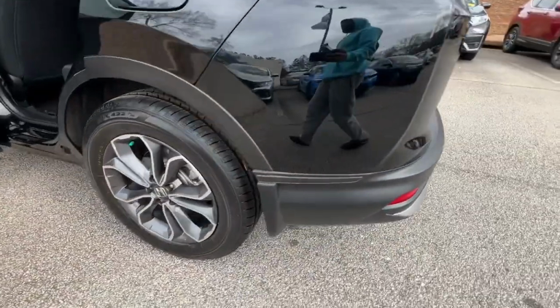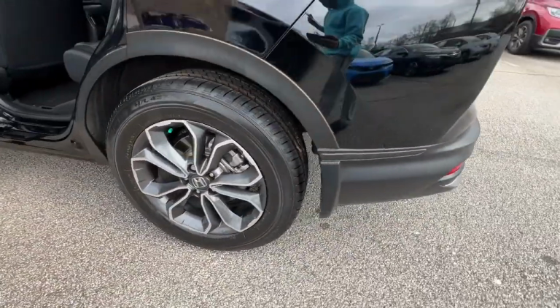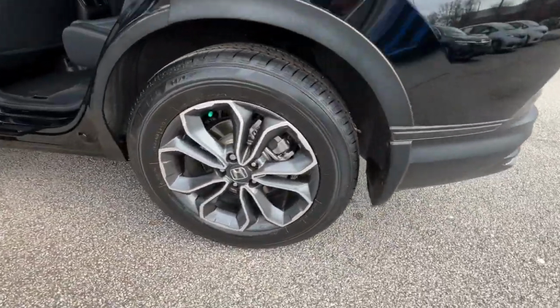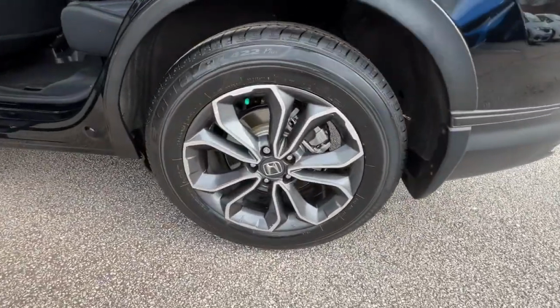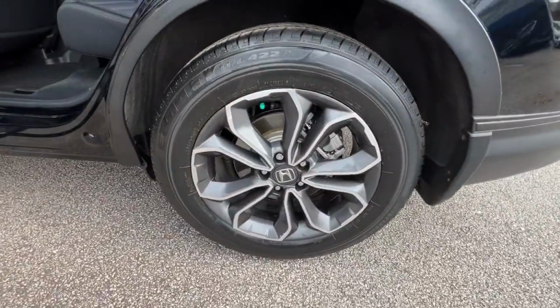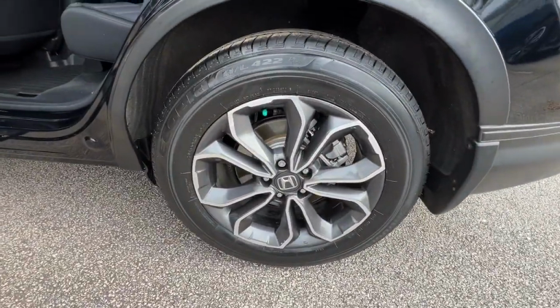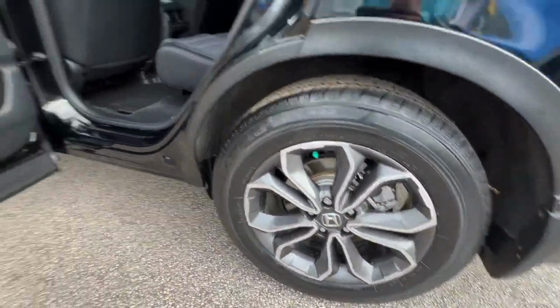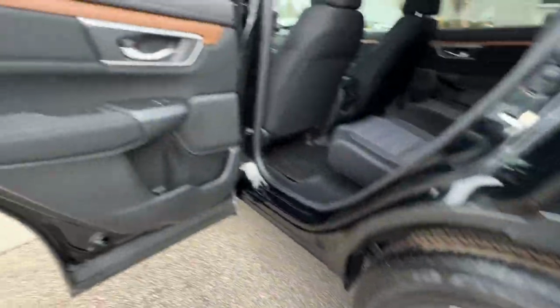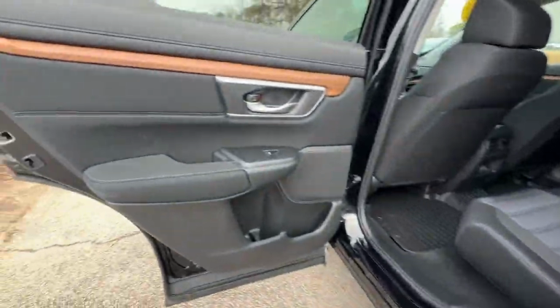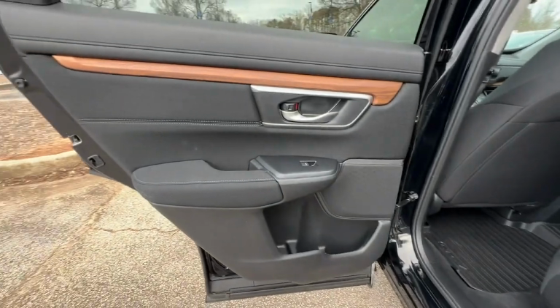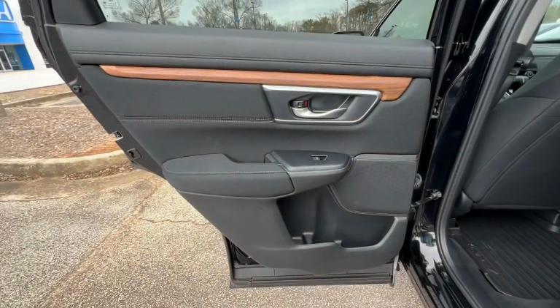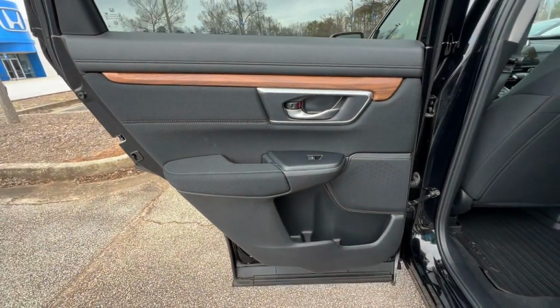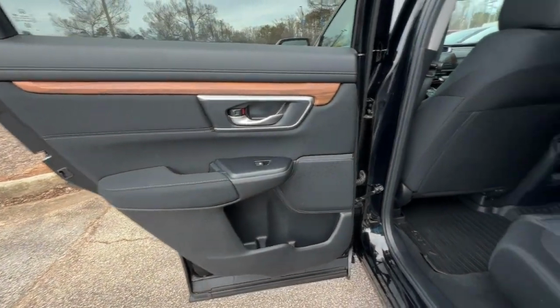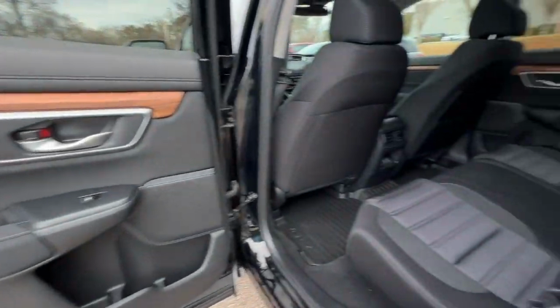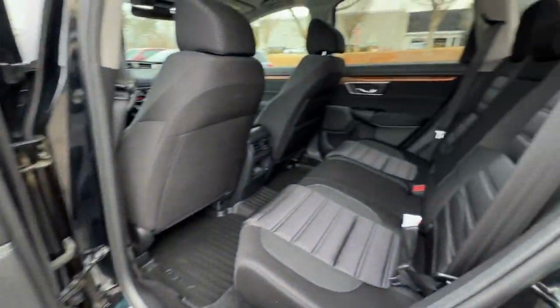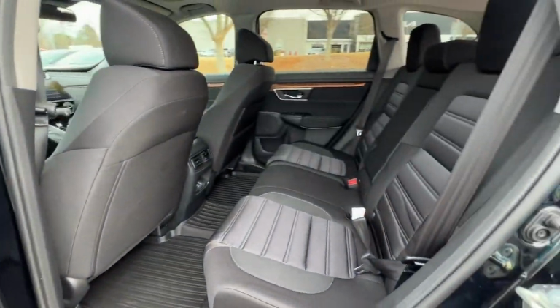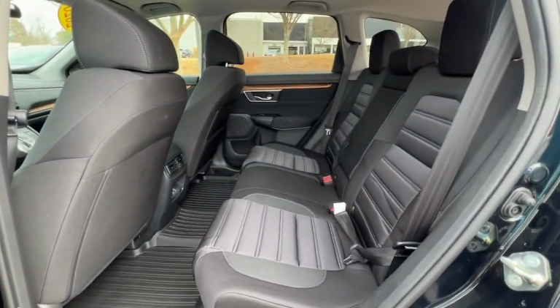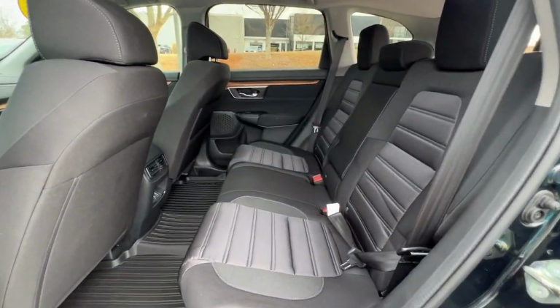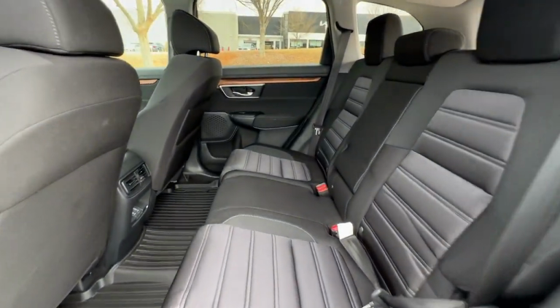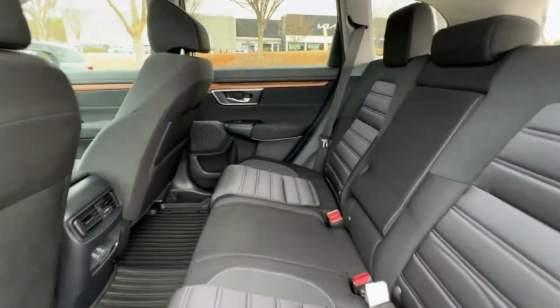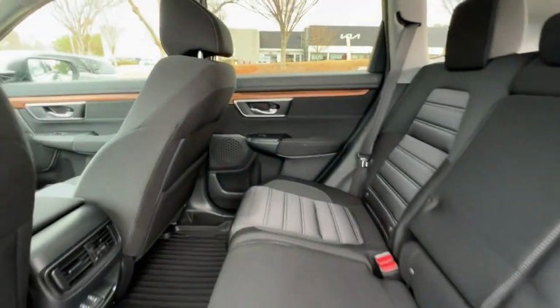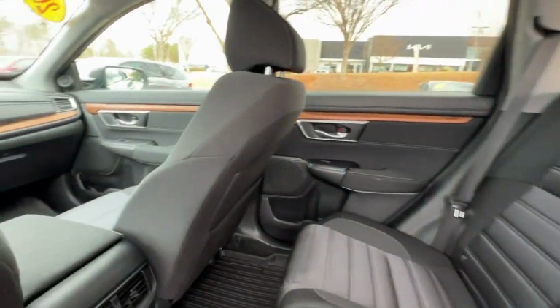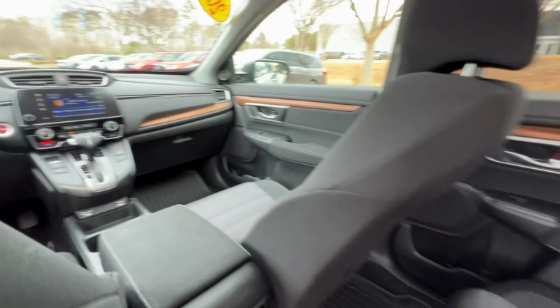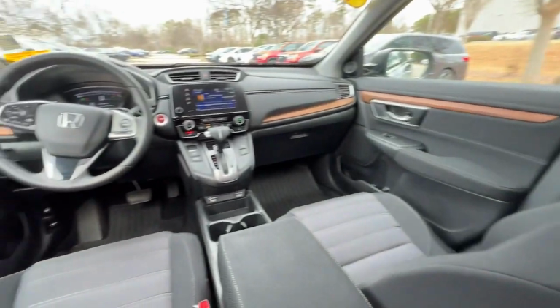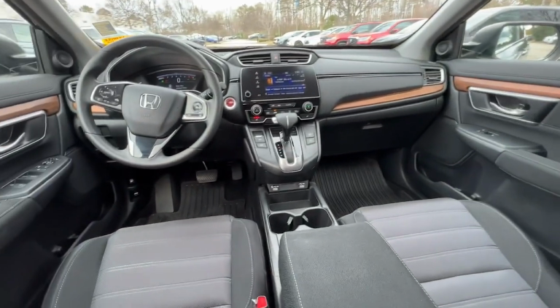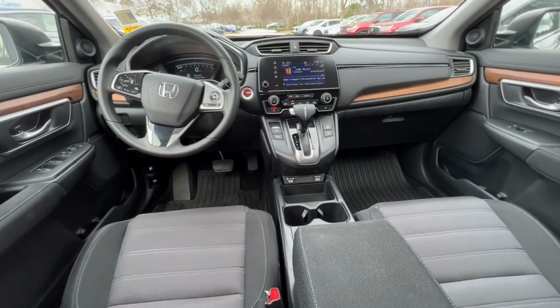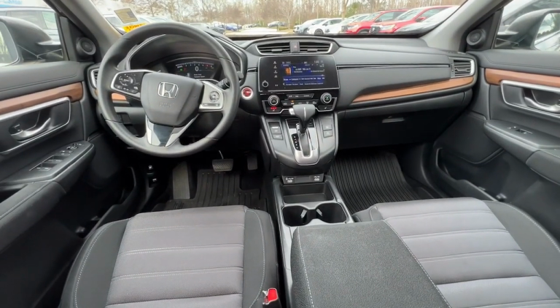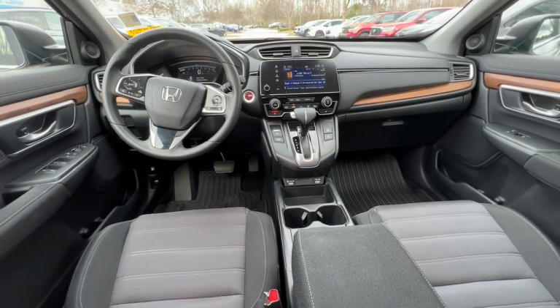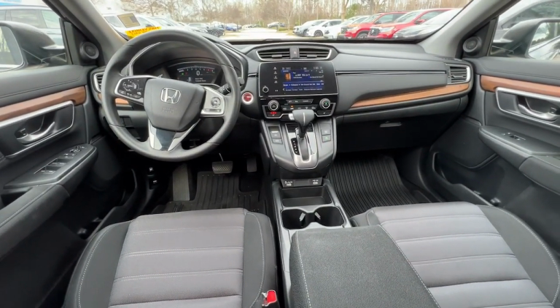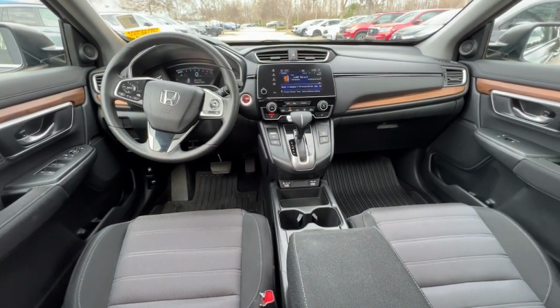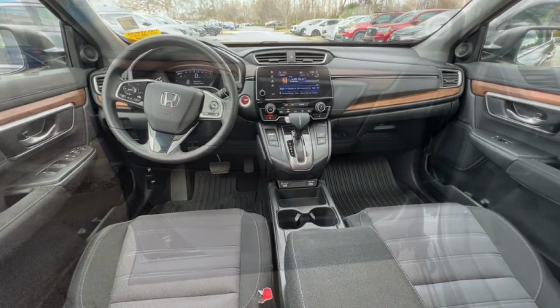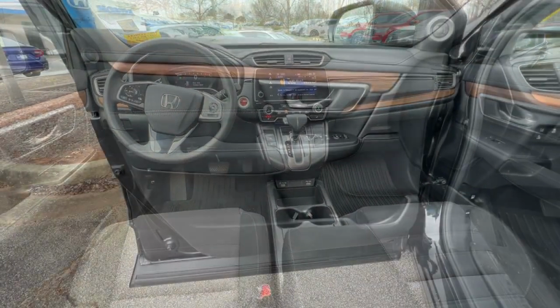Sun/moonroof, keyless entry, backup camera, fog lamps, keyless start, adaptive cruise control, satellite radio, heated mirrors, woodgrain interior trim.